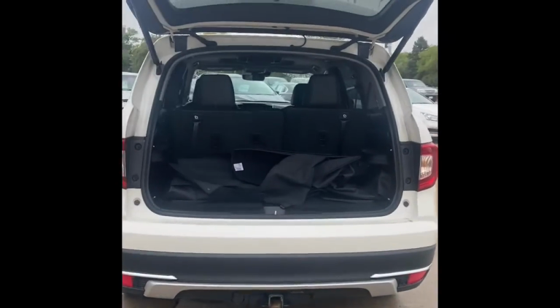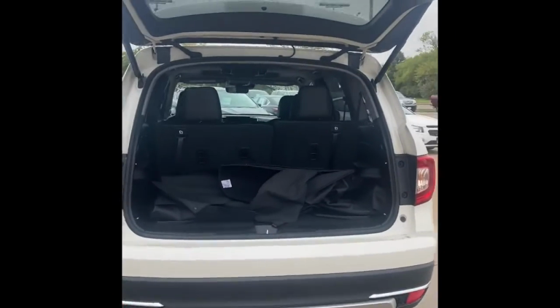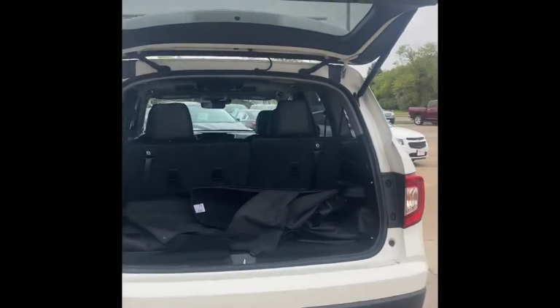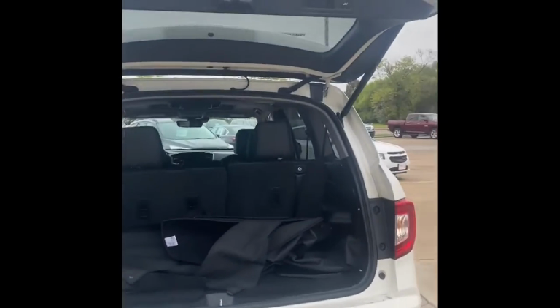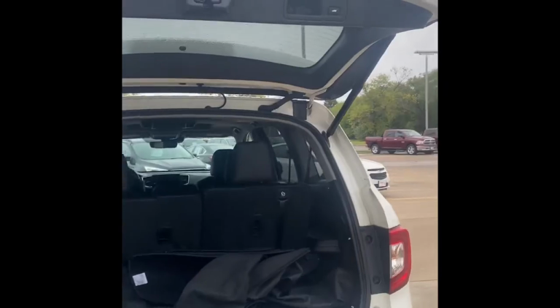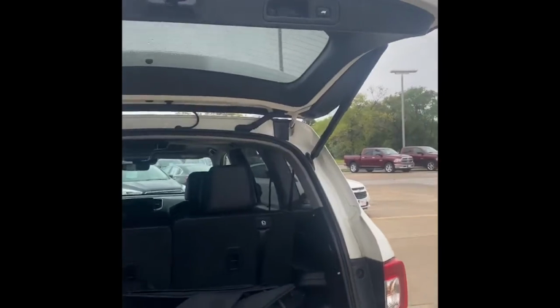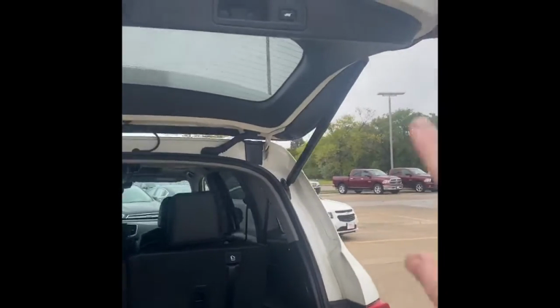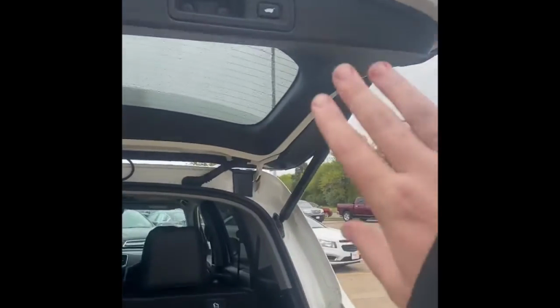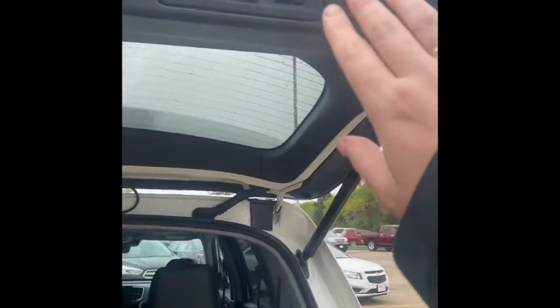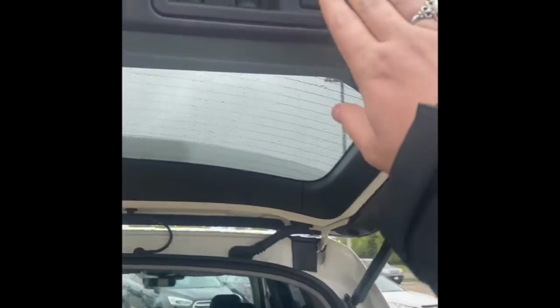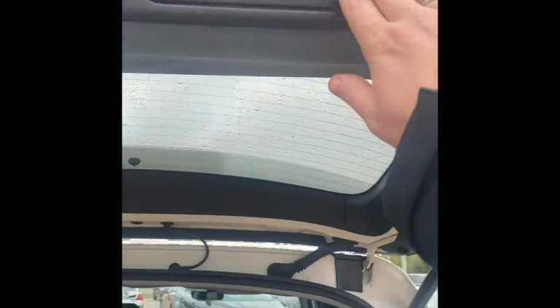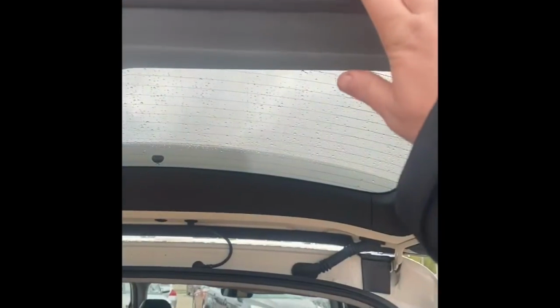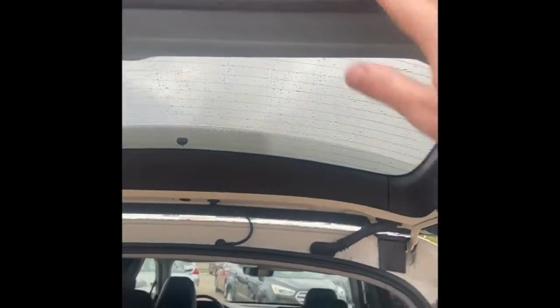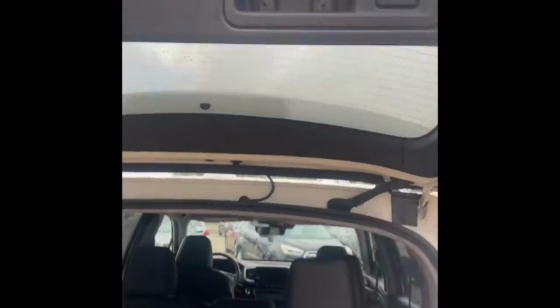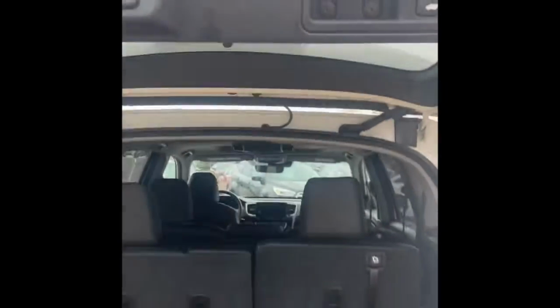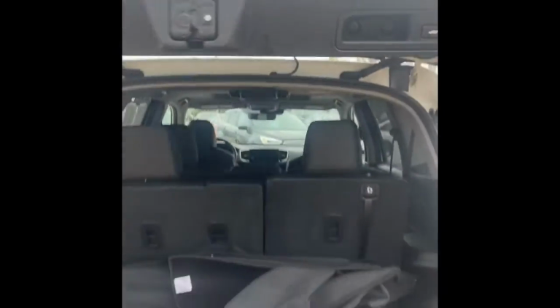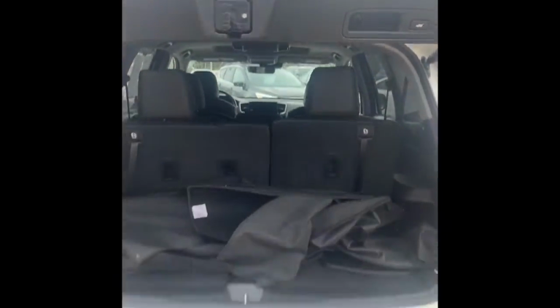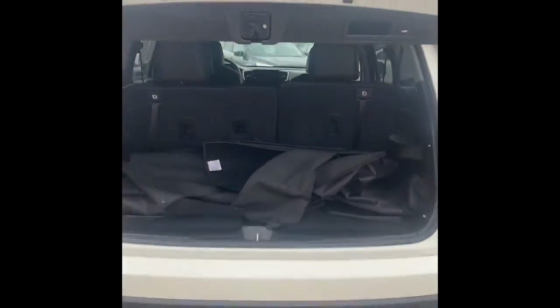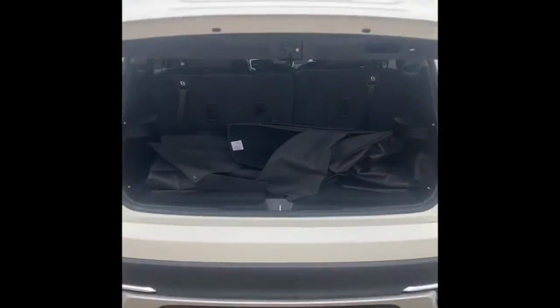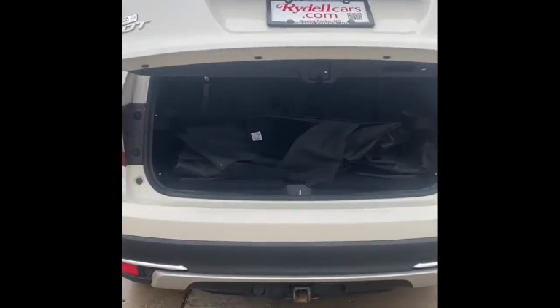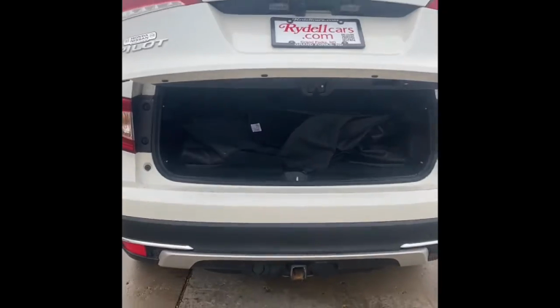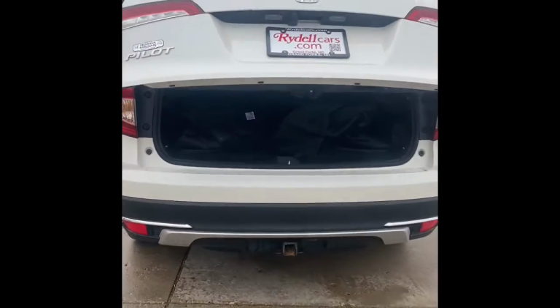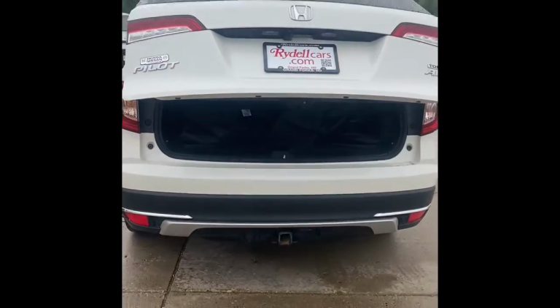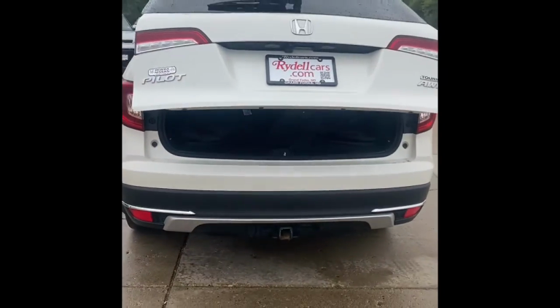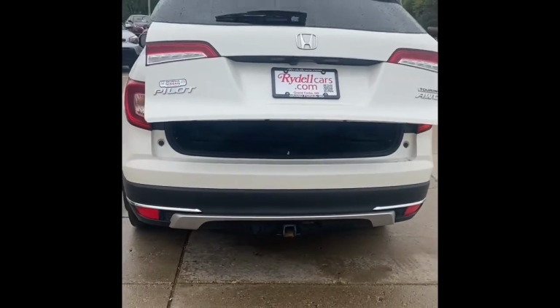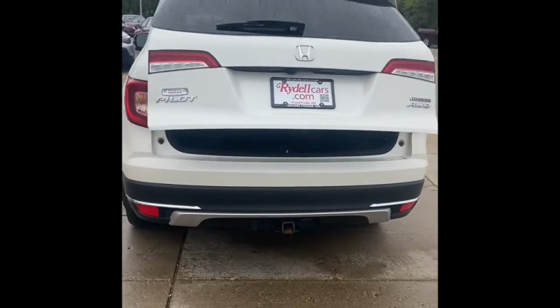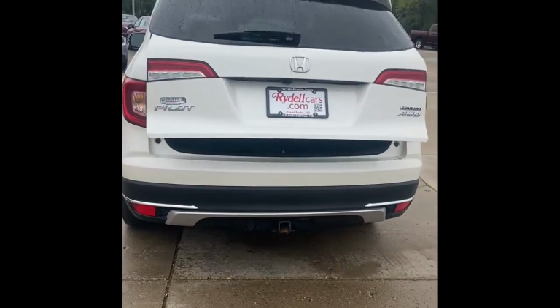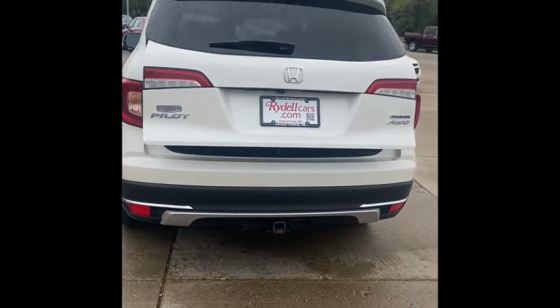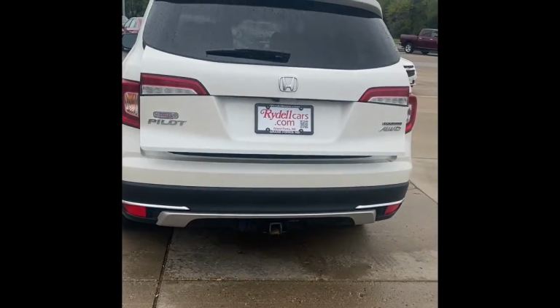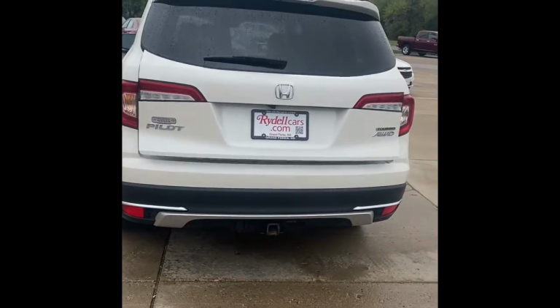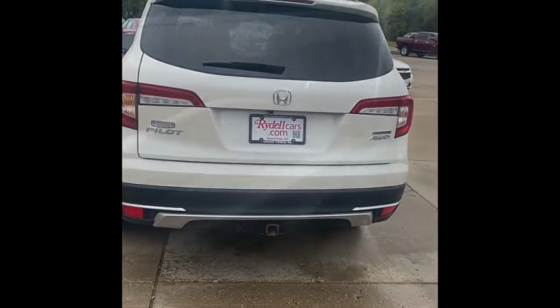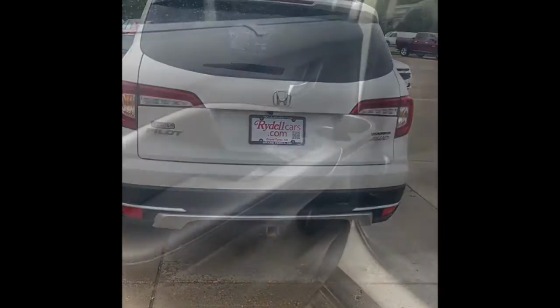Right here, we have an automatic liftgate. There's a button on the key fob, and also if you press that button, you can adjust it depending on your garage size or just to lower it.